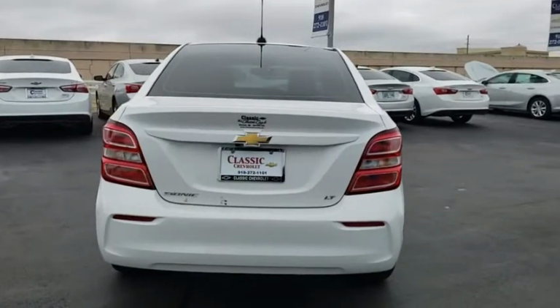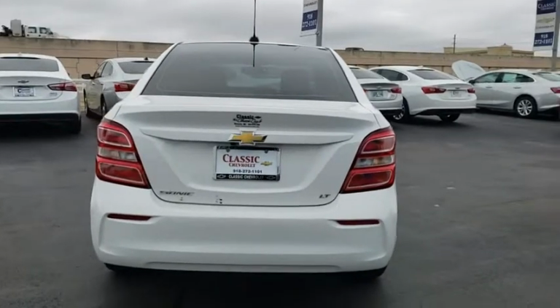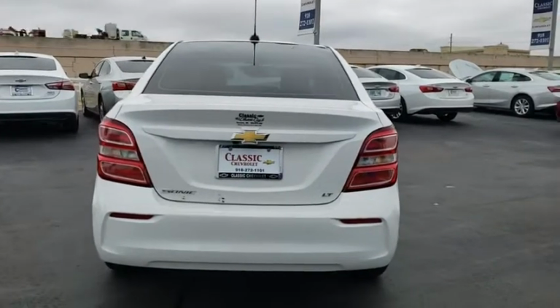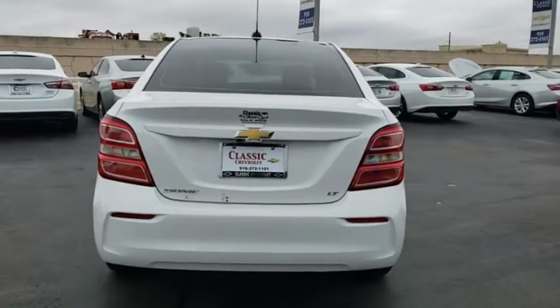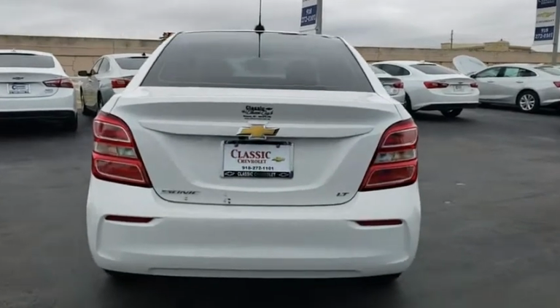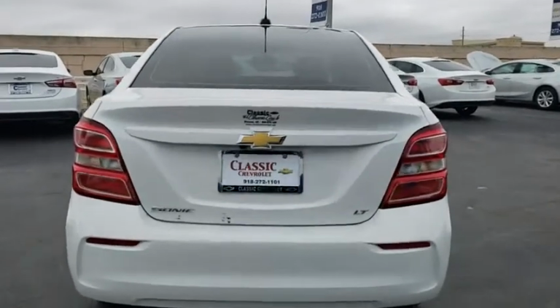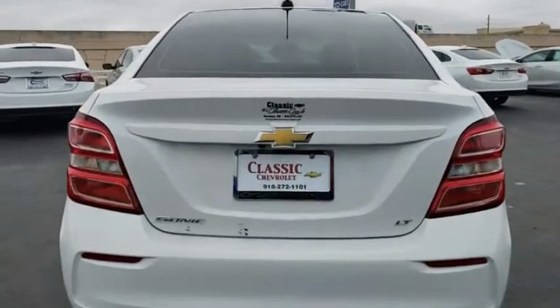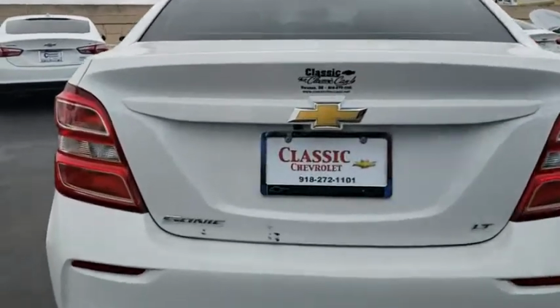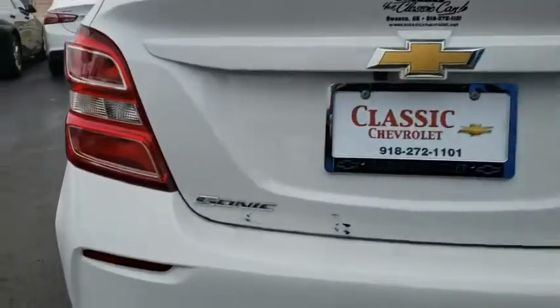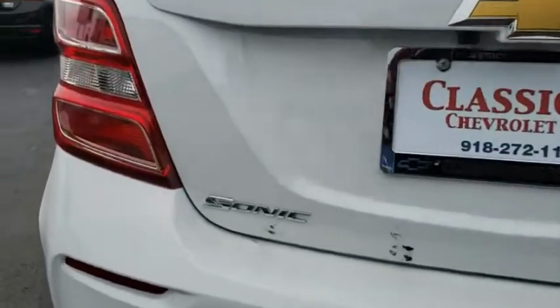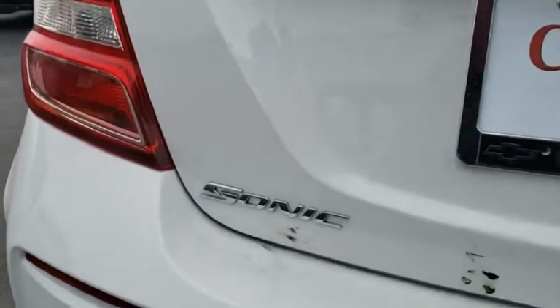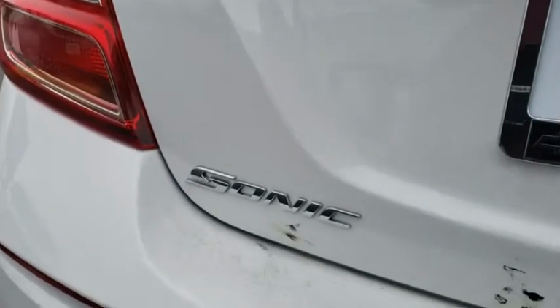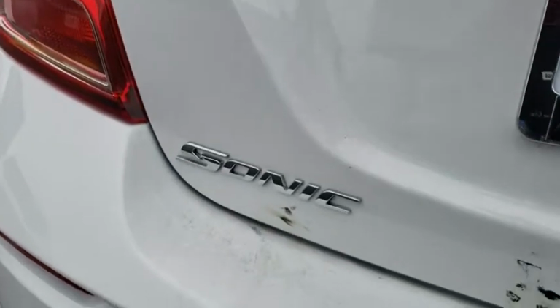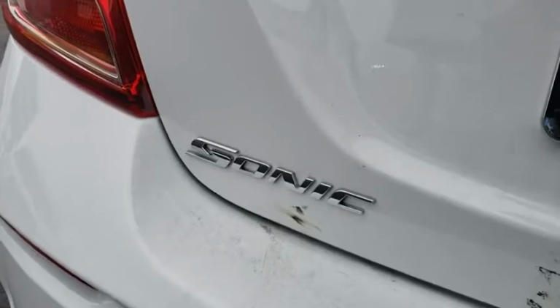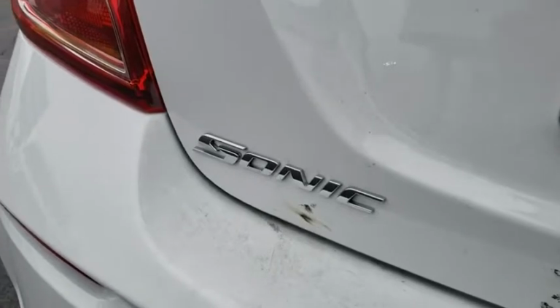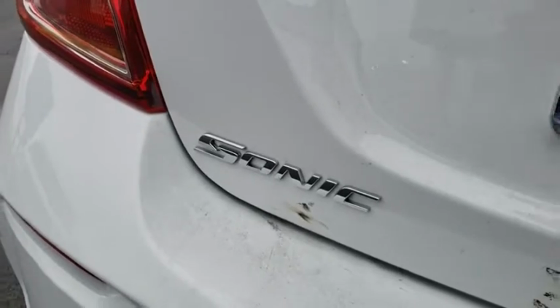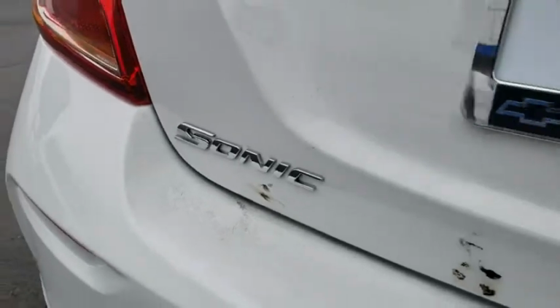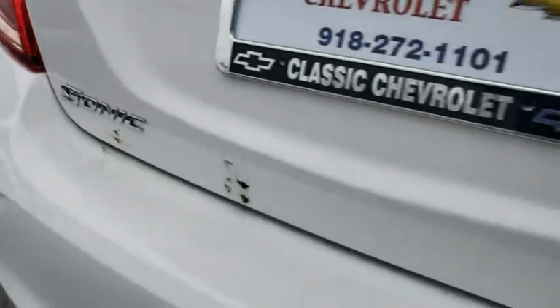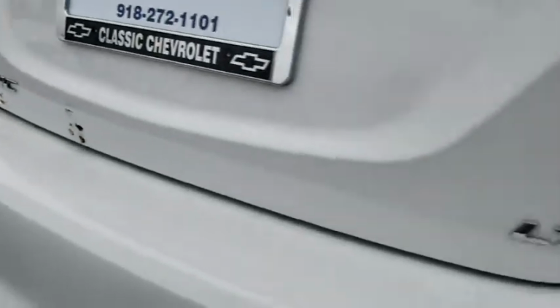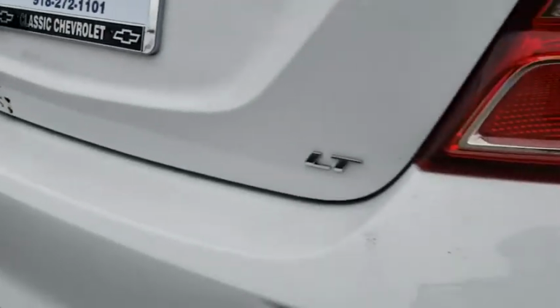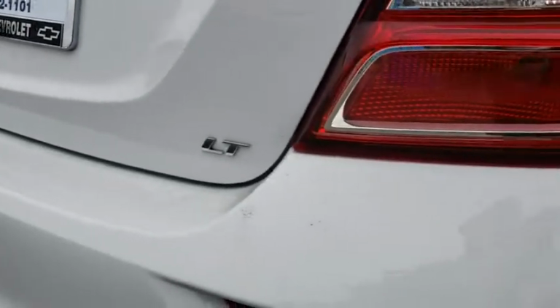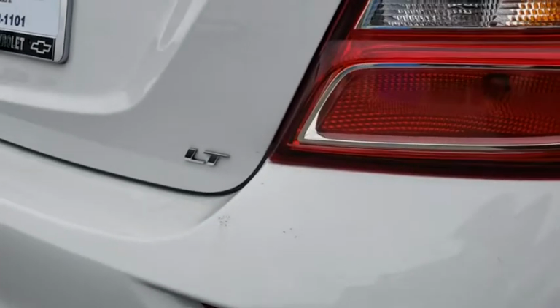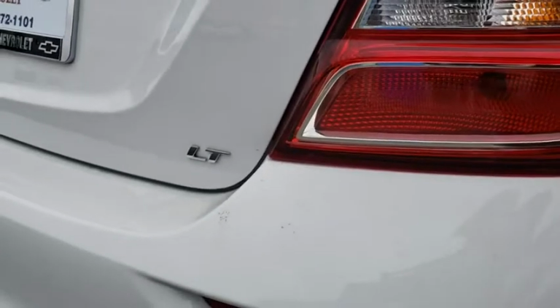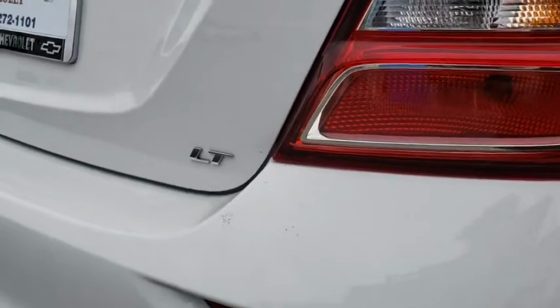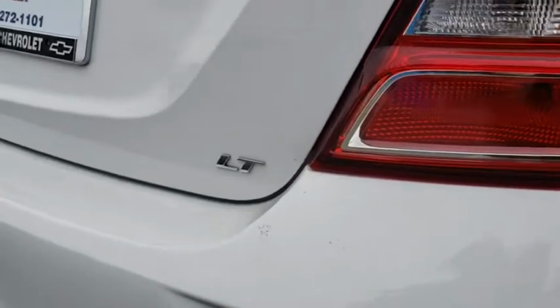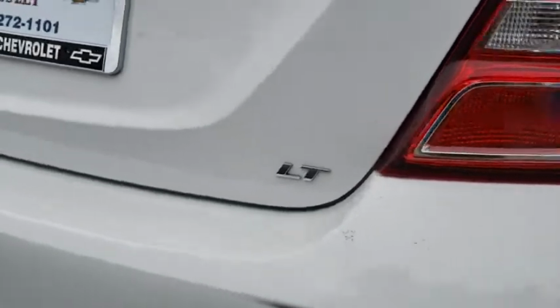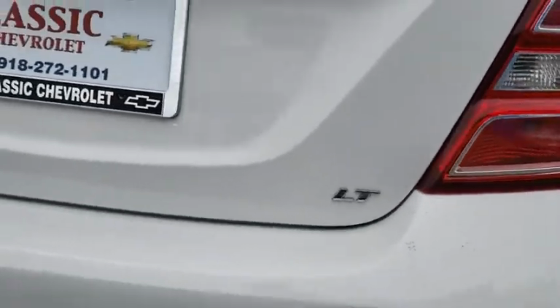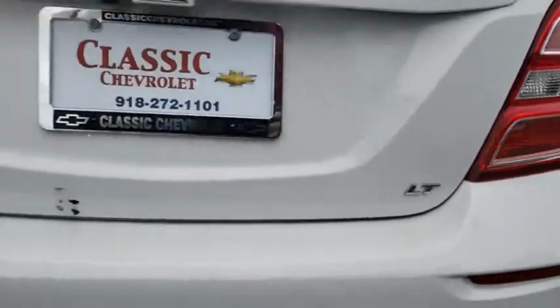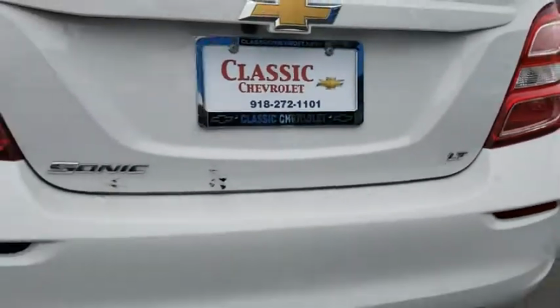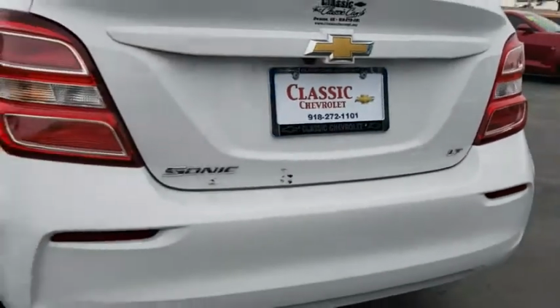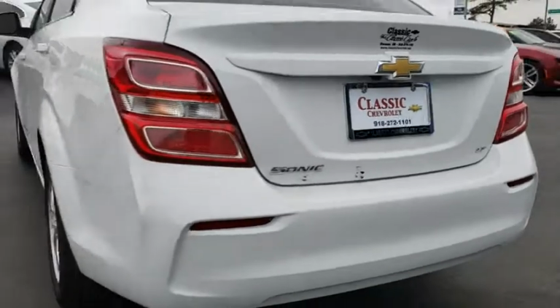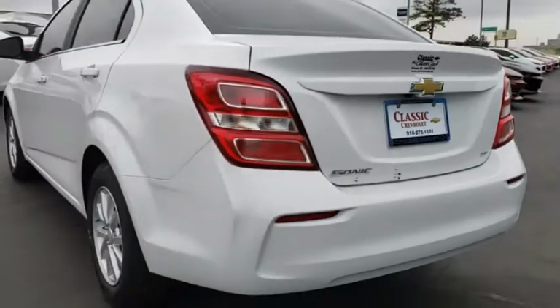Here are some of this vehicle's great options: anti-lock braking system, keyless entry, steering wheel audio controls, backup camera, traction control, stability control.